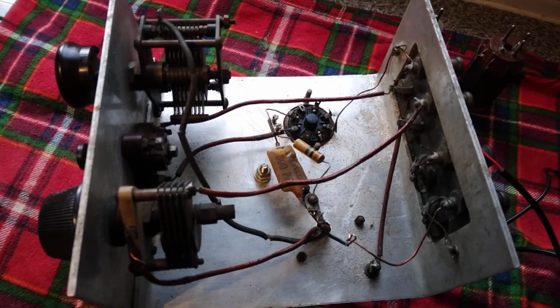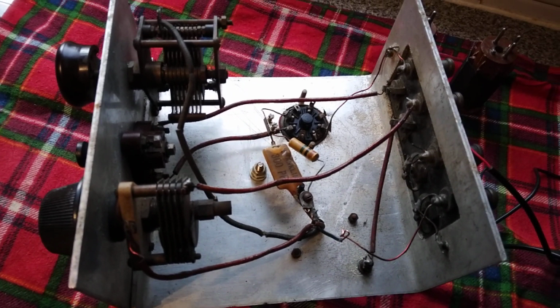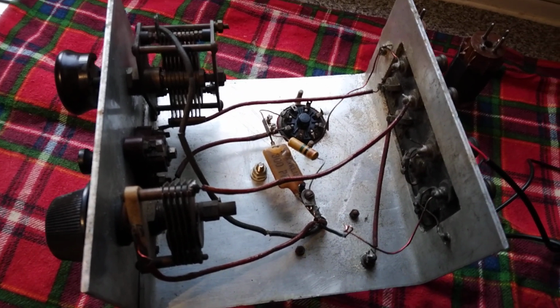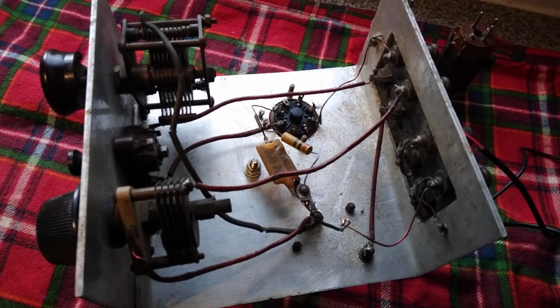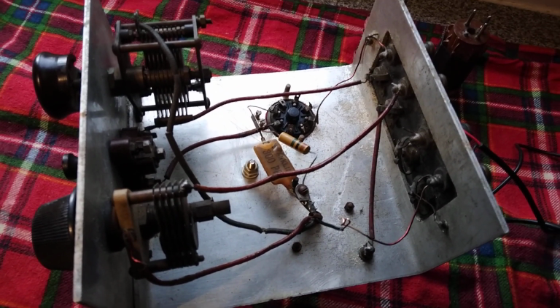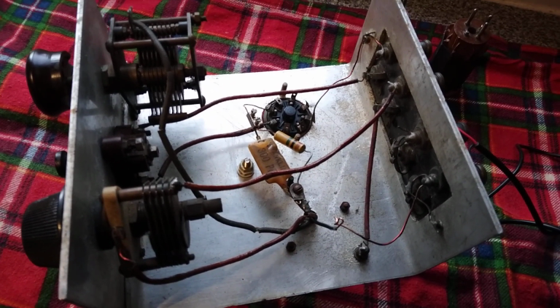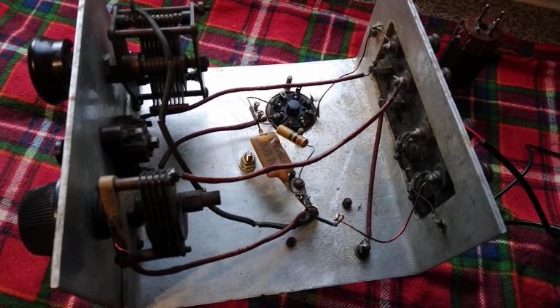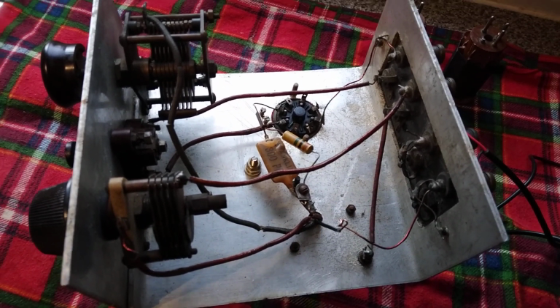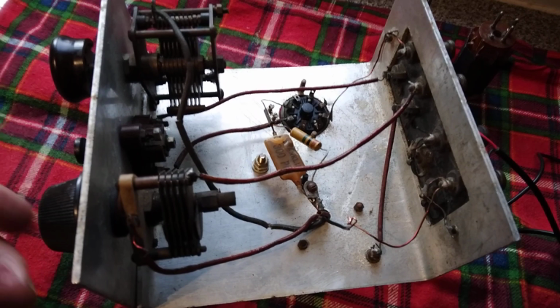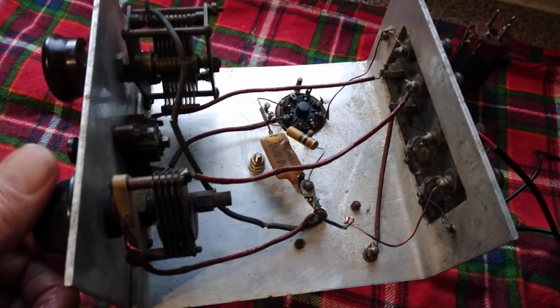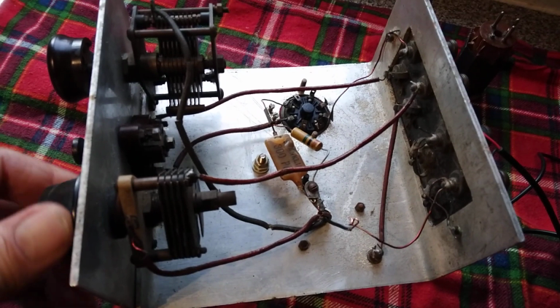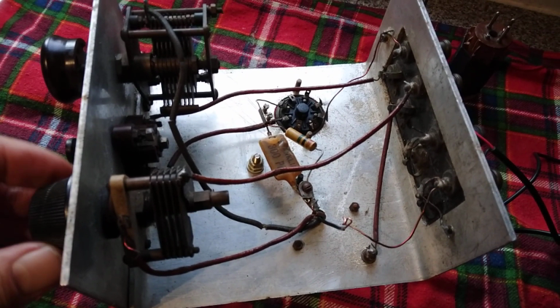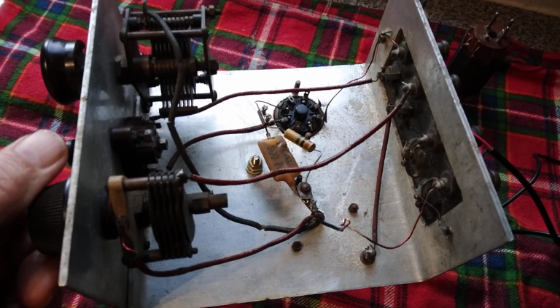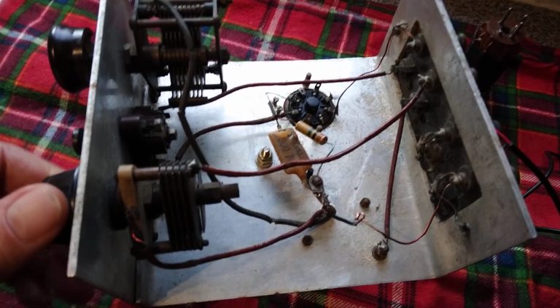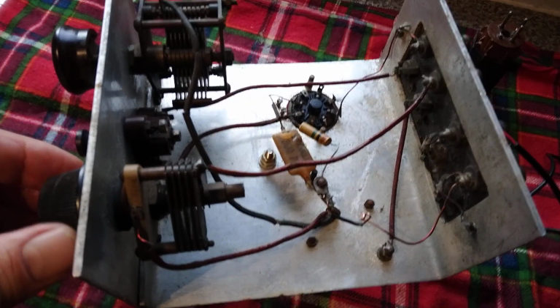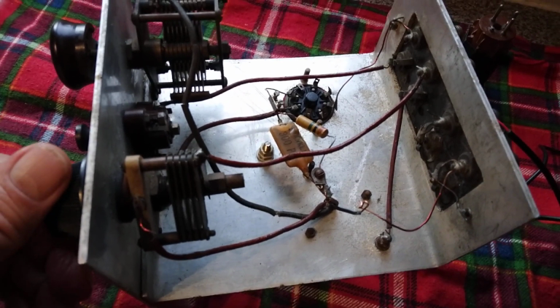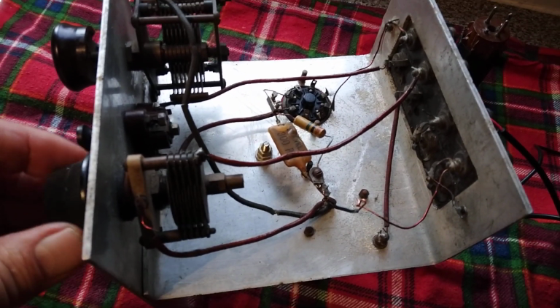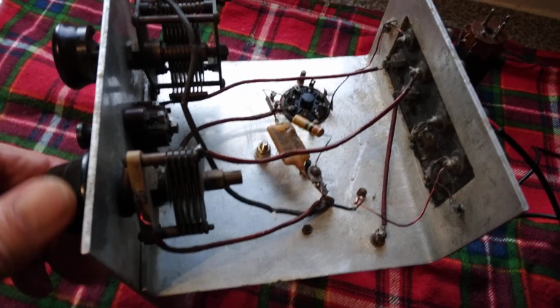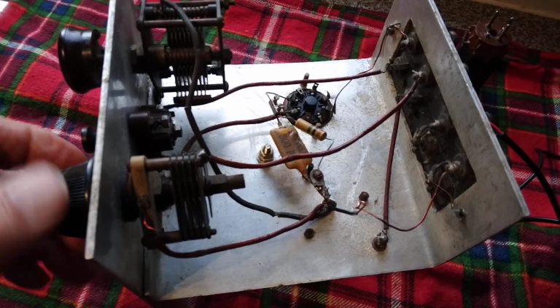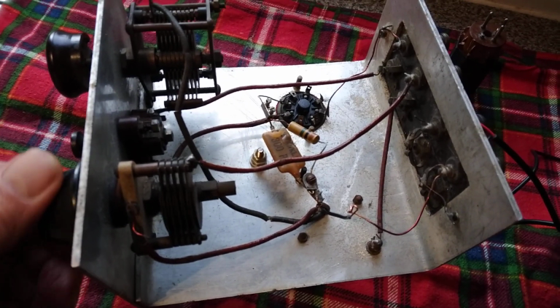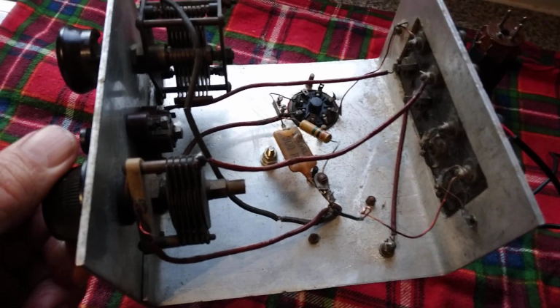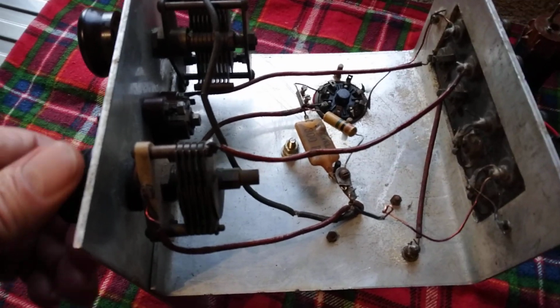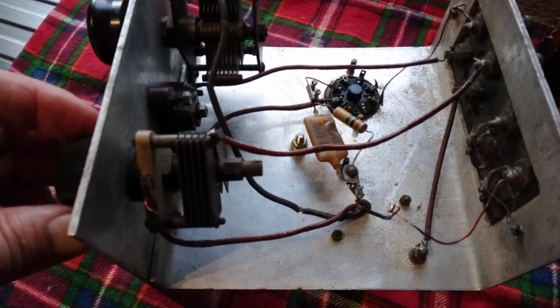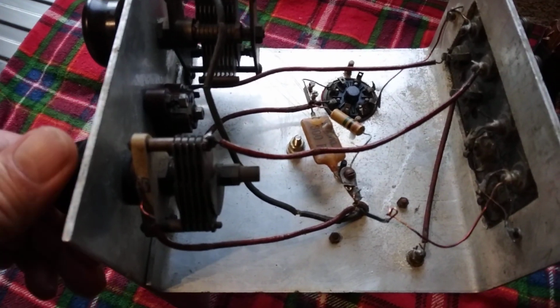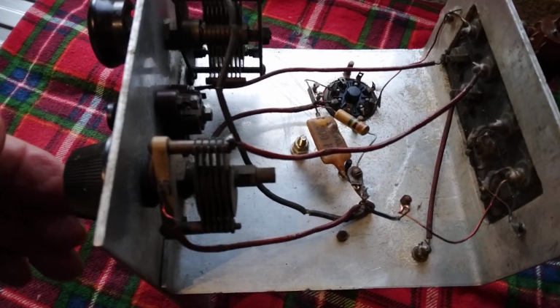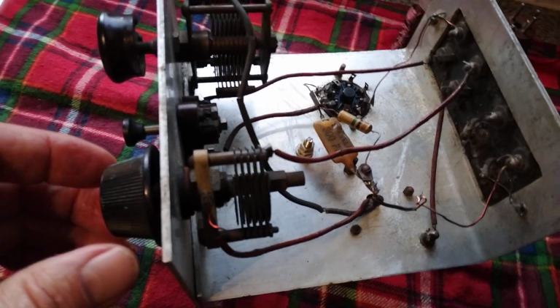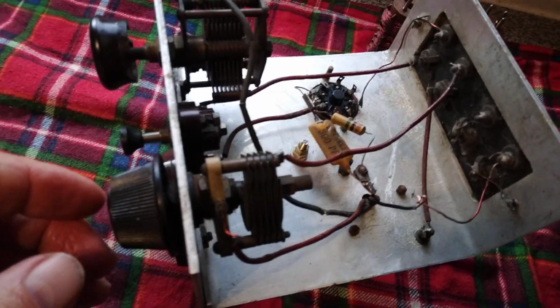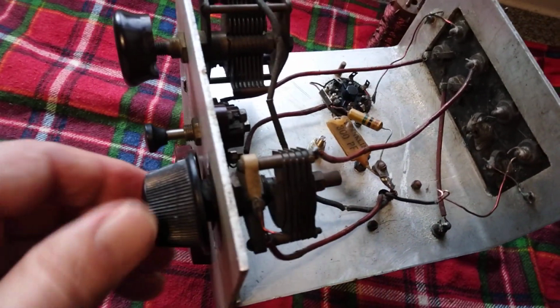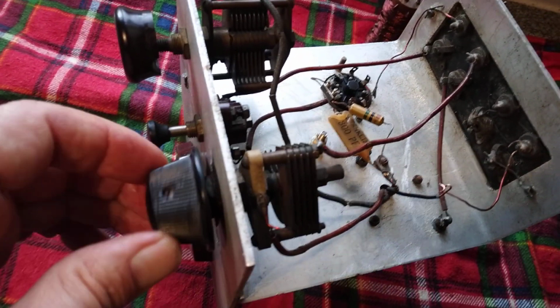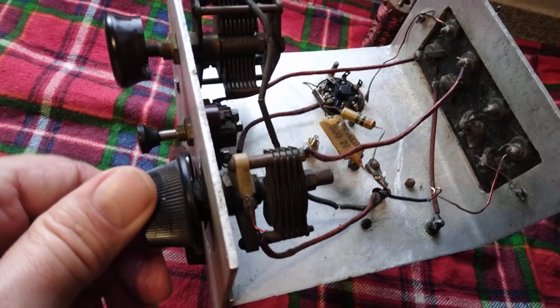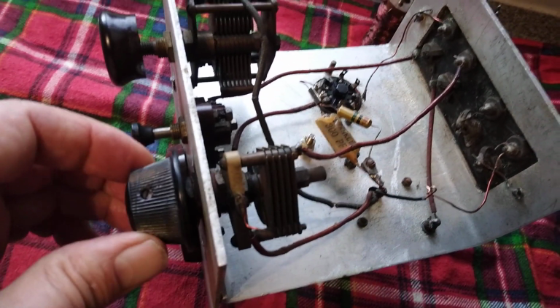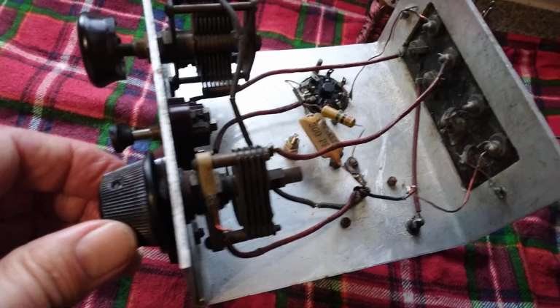It's an old trick they used in the 1920s and 30s, just to boost the volume — because using the one valve, you need all the help you can get. And that's the aerial tuning condenser there with a nice 1930s knob.